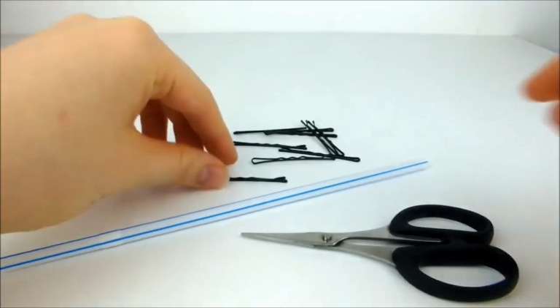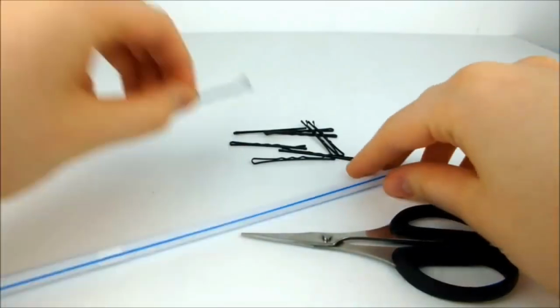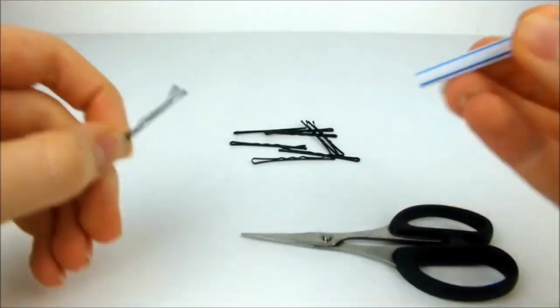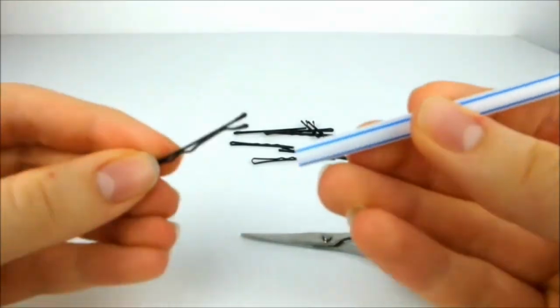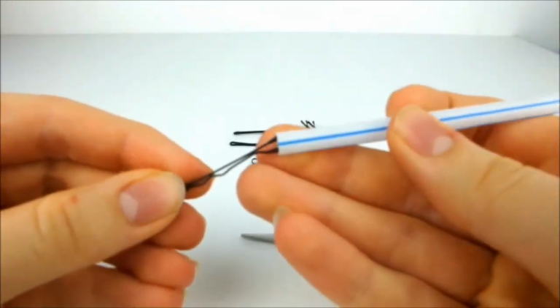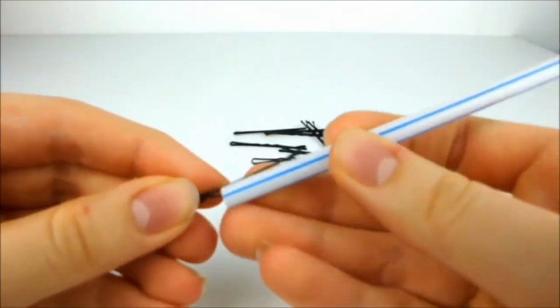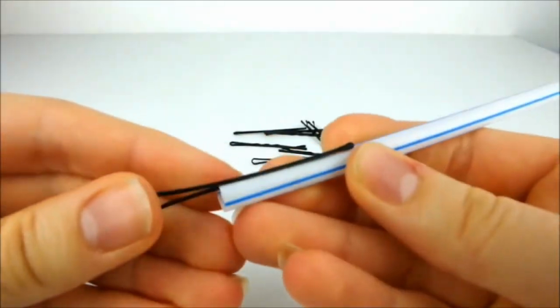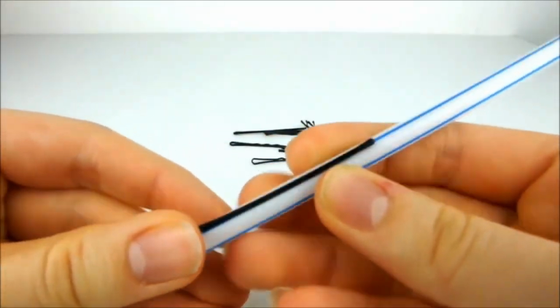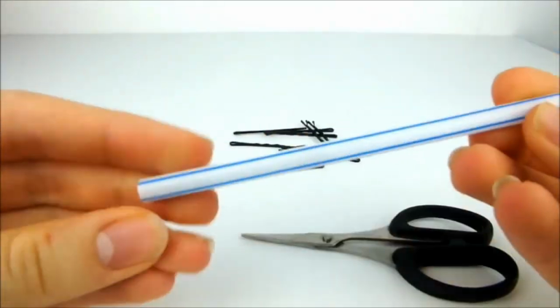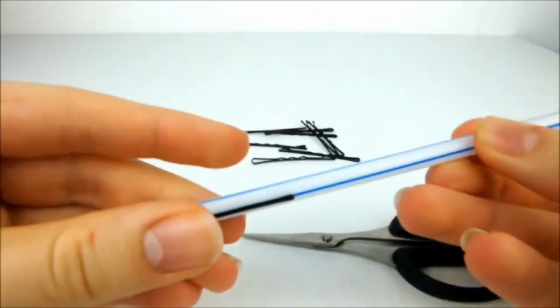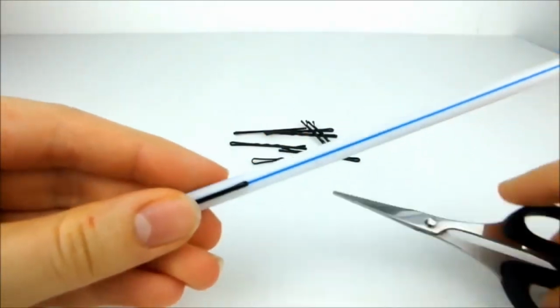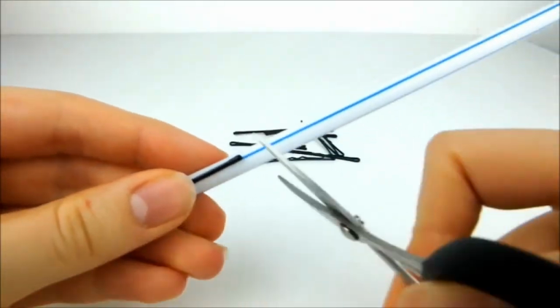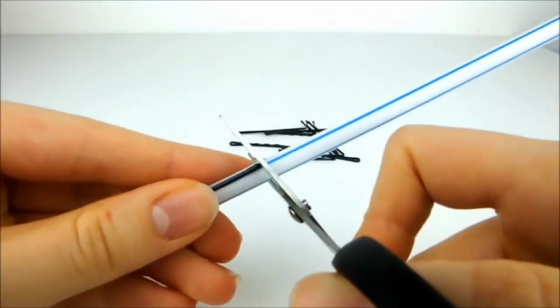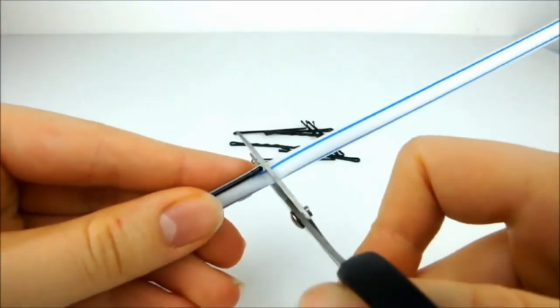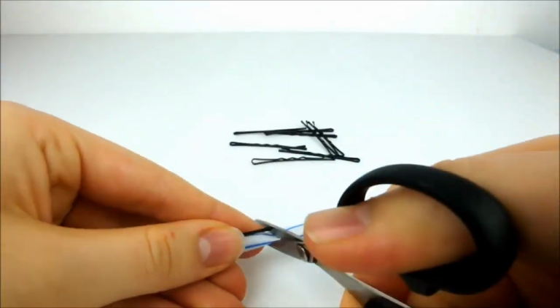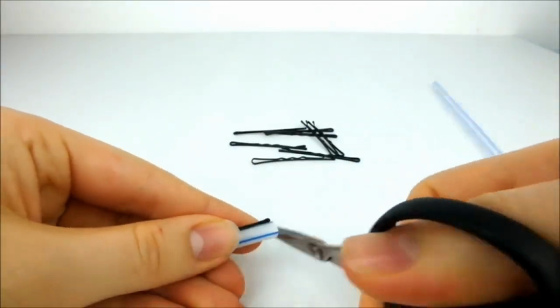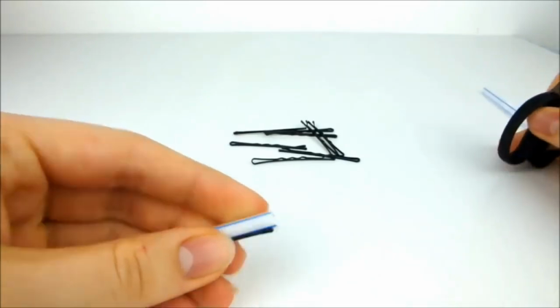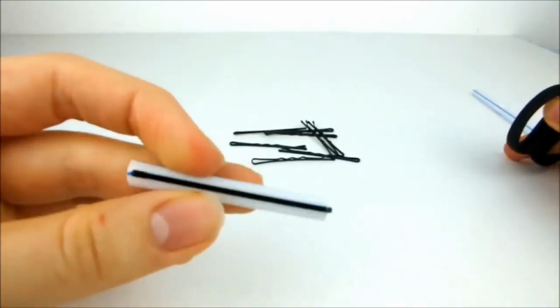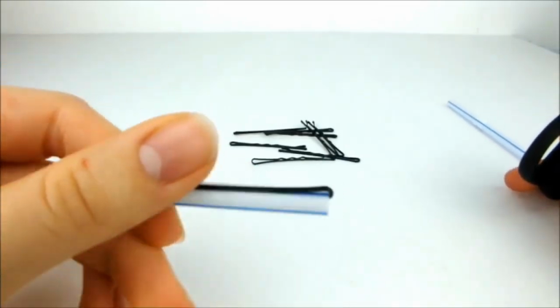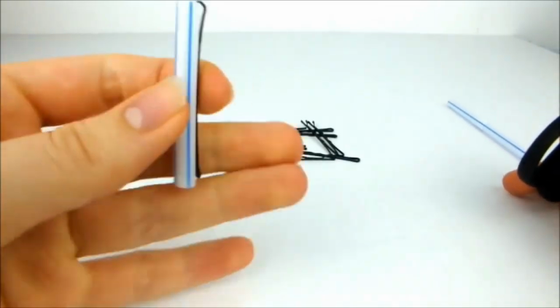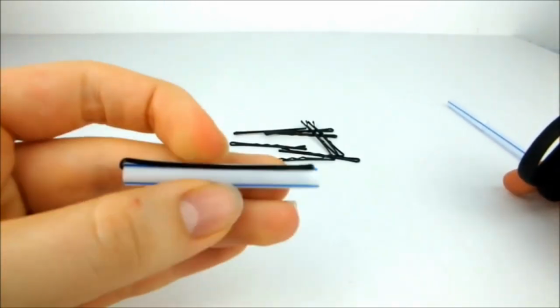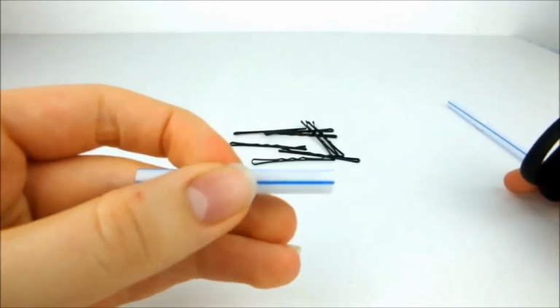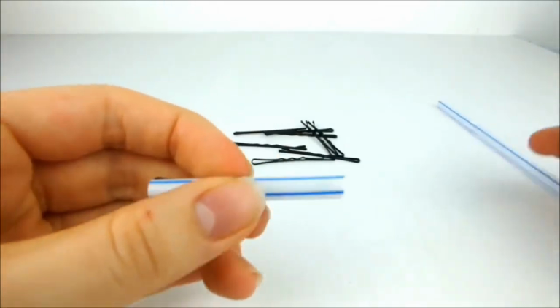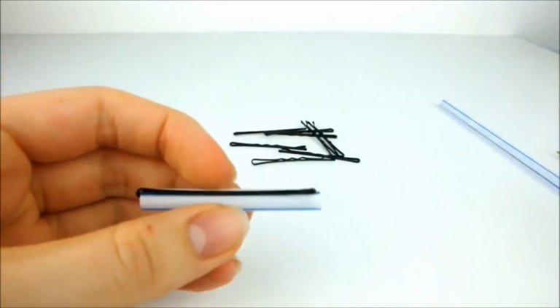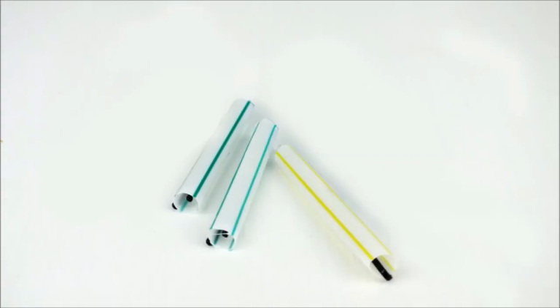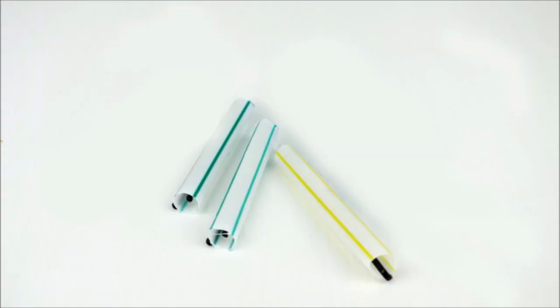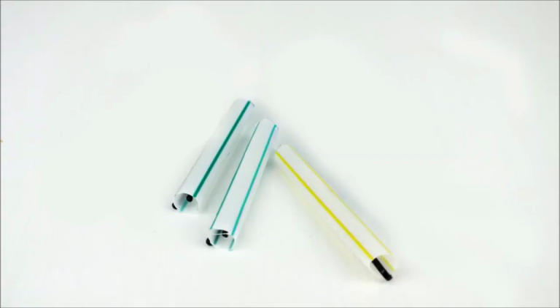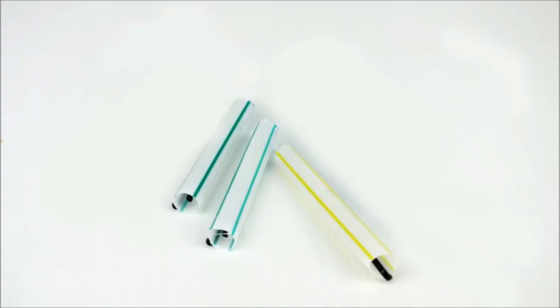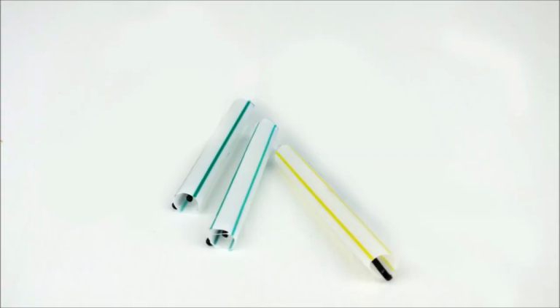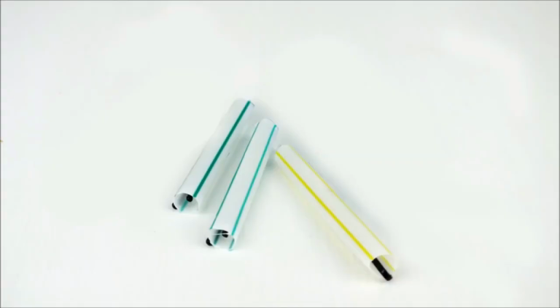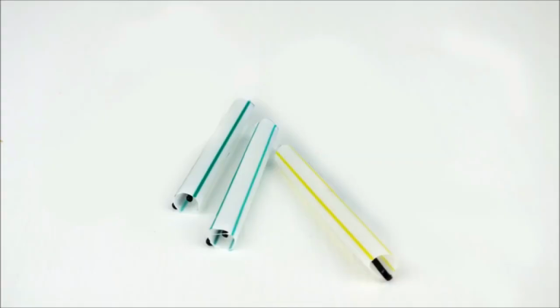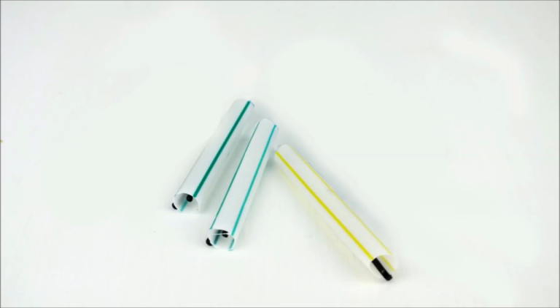First, take a hairpin and push a straw over the bumpy side of it. Cut the straw to the same length as the pin to make a mini hair roller. Repeat this until you have 3 pins that look like this.